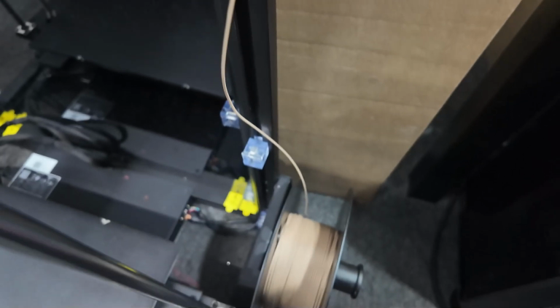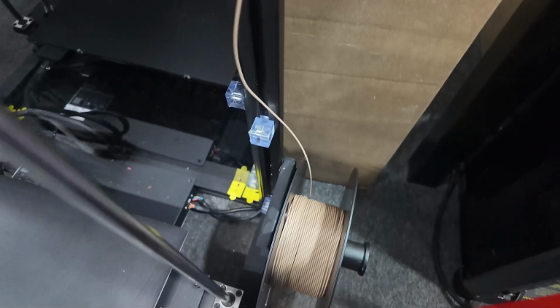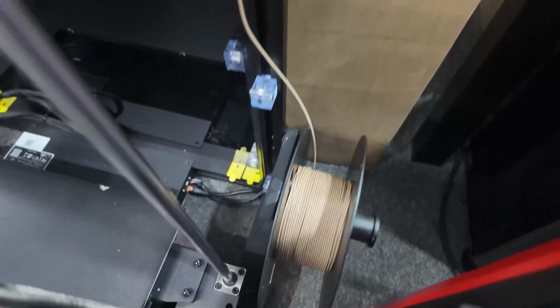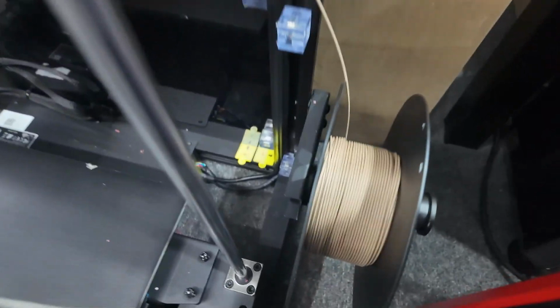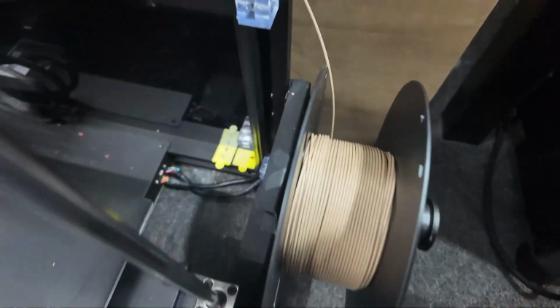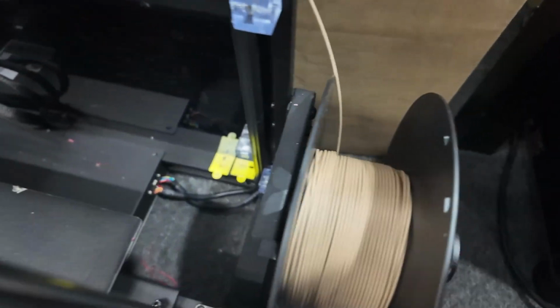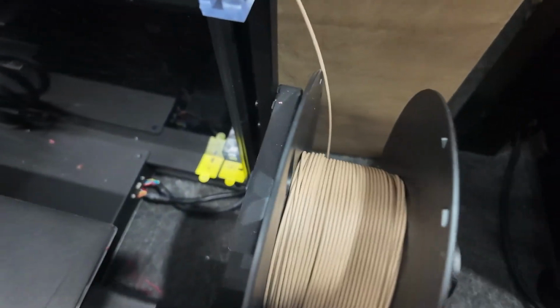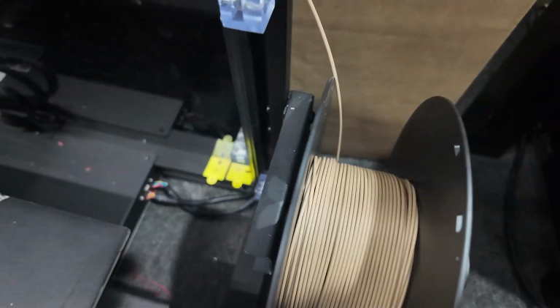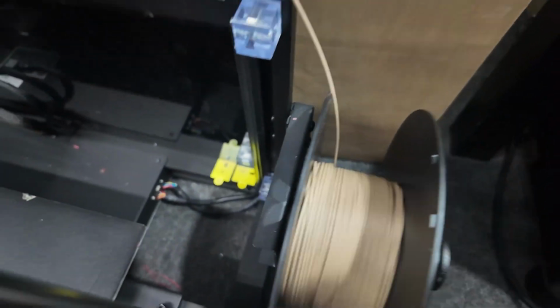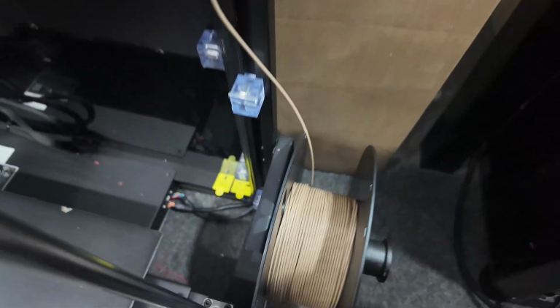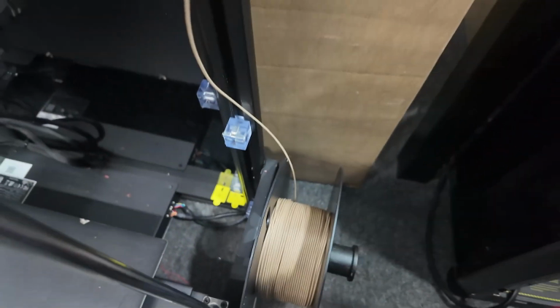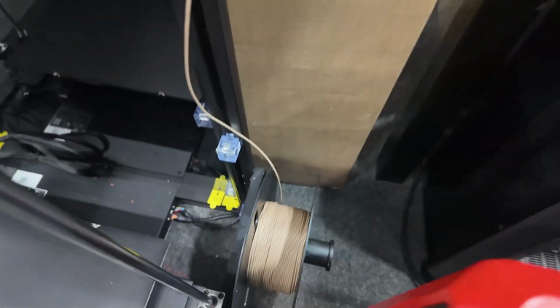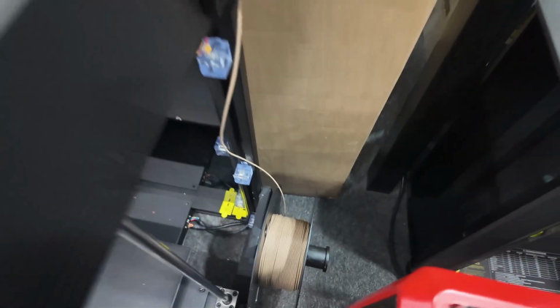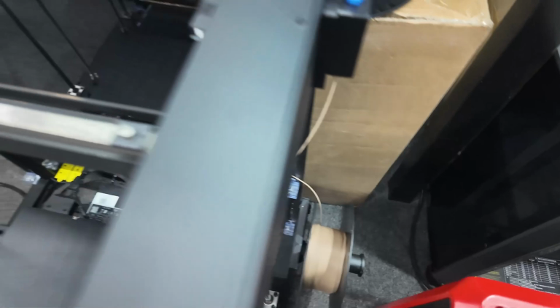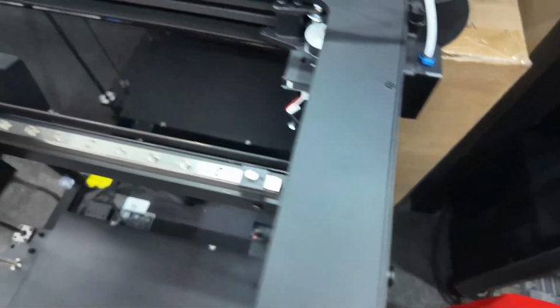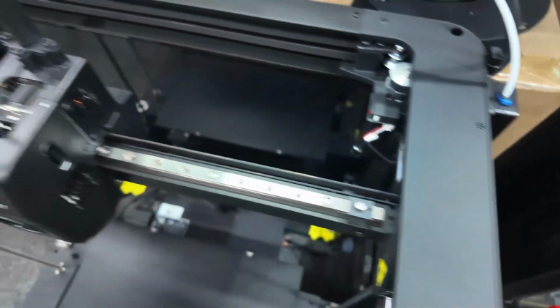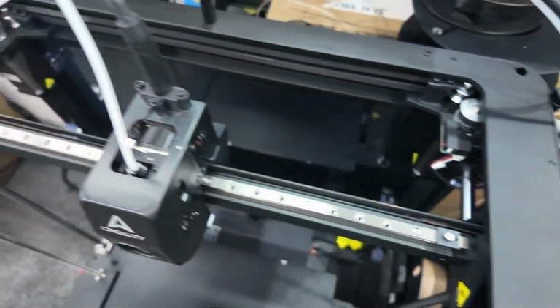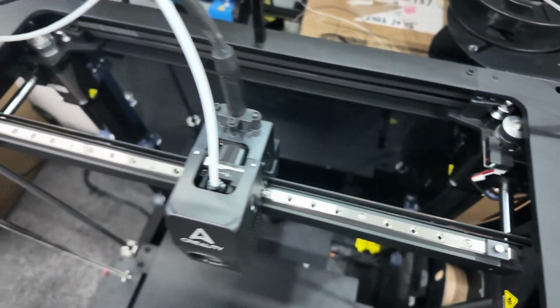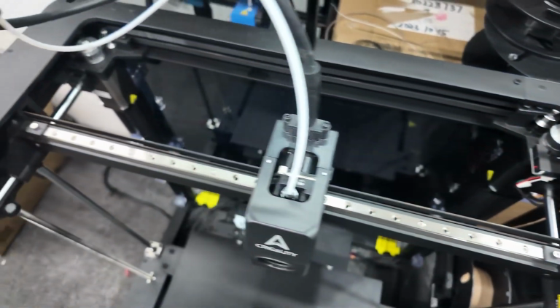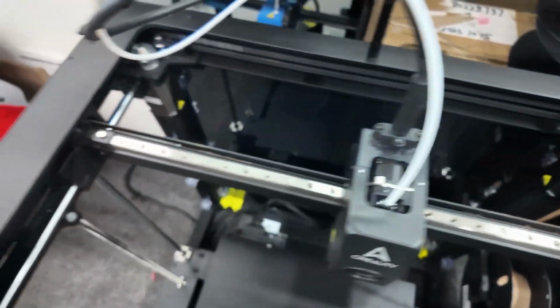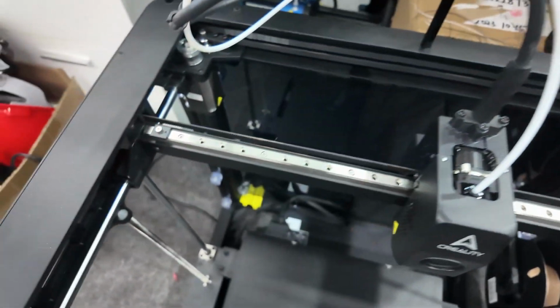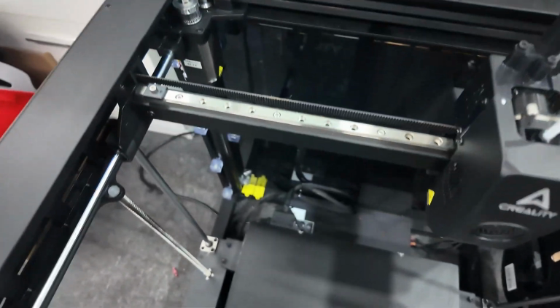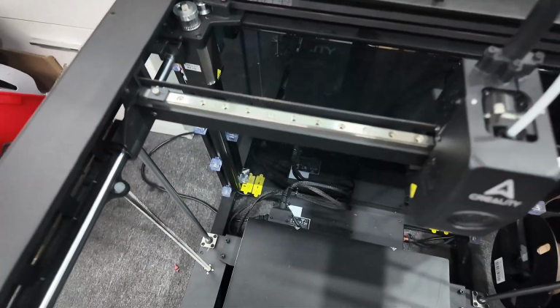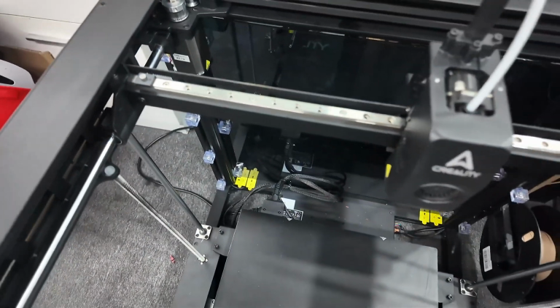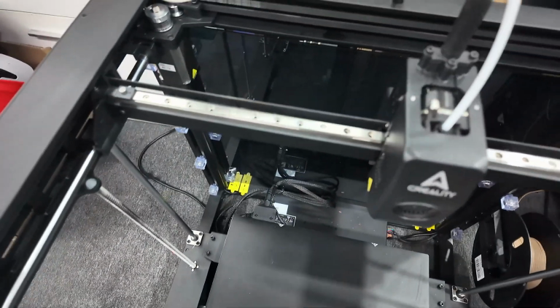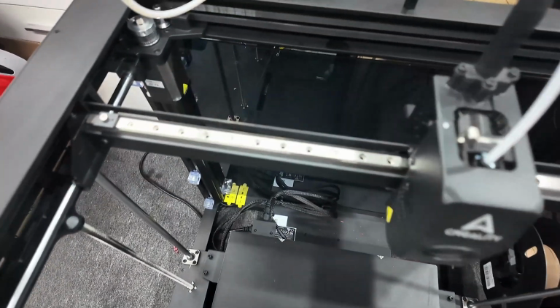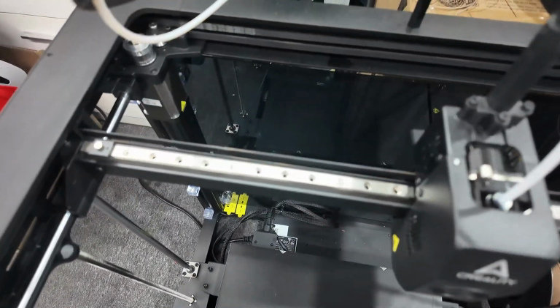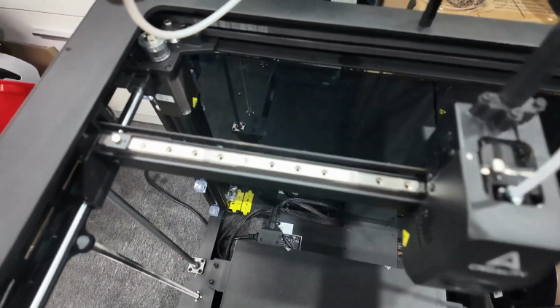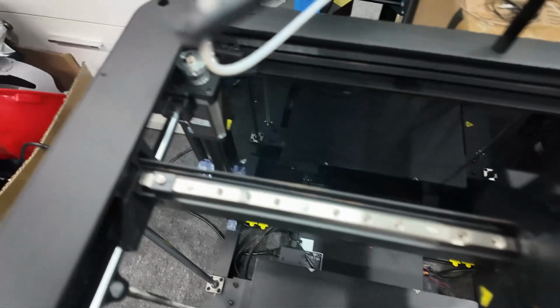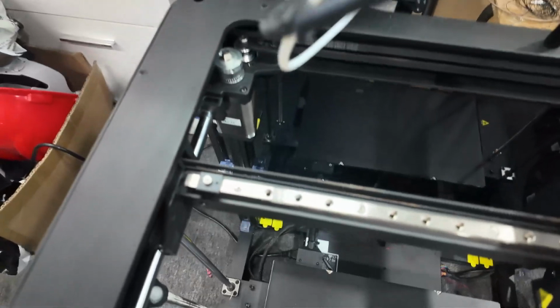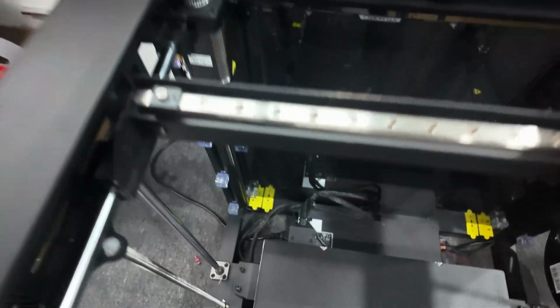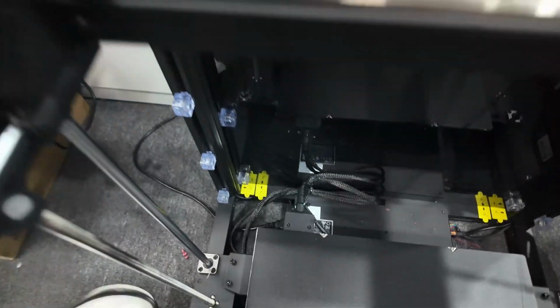These little tabs on the side indicate that there must be panels on the sides — this unit just doesn't have them. It's here at the head office, and the filament is hanging on the side.